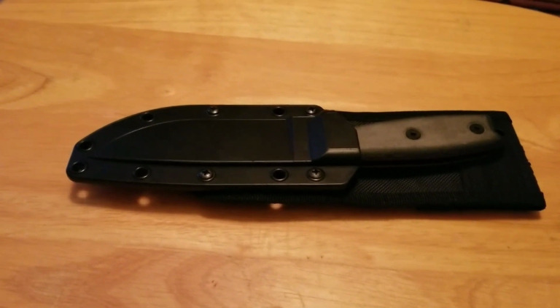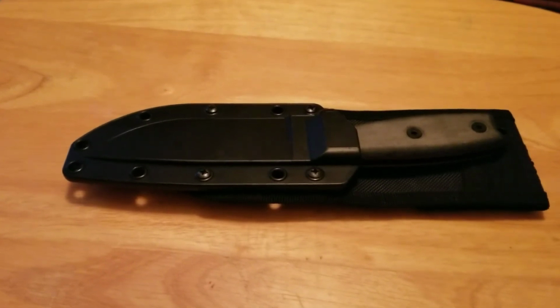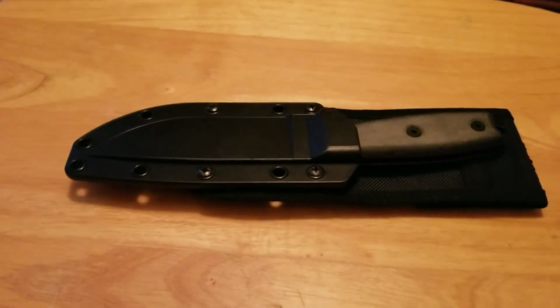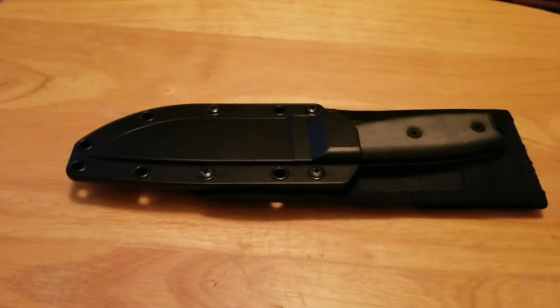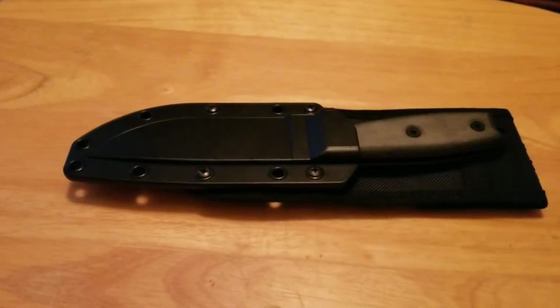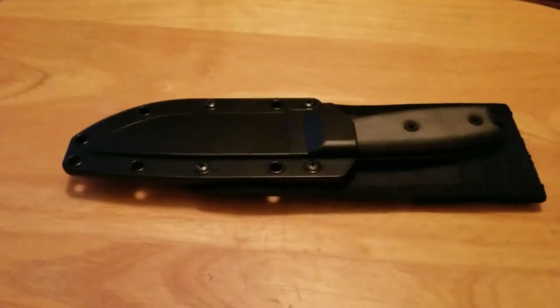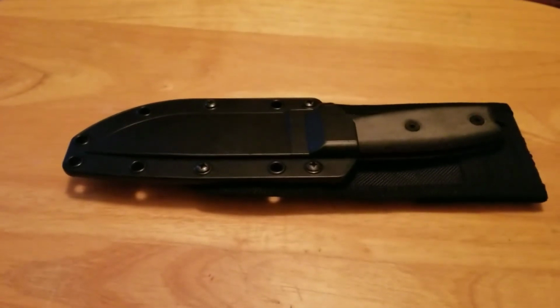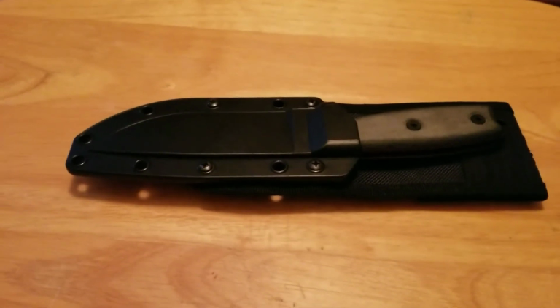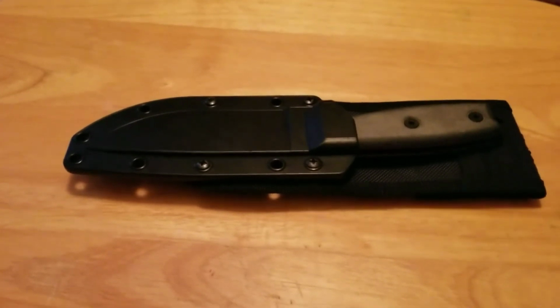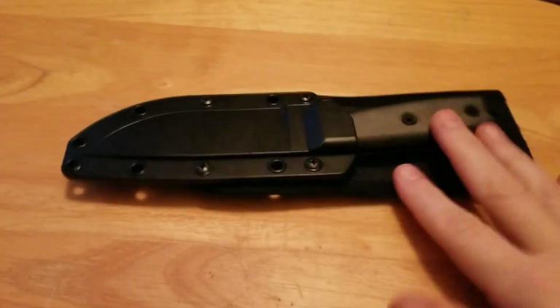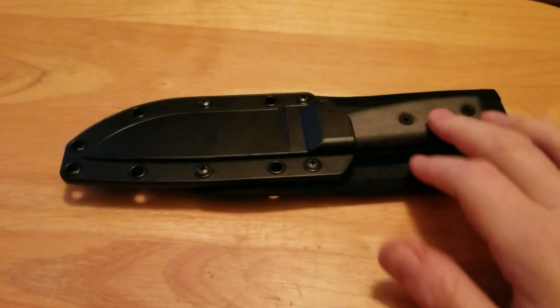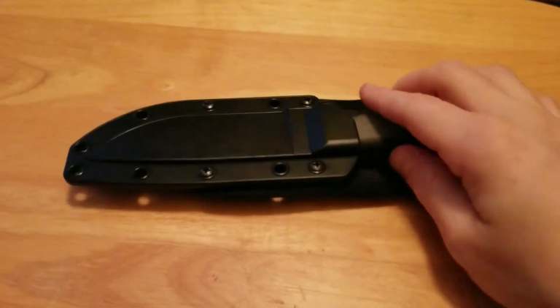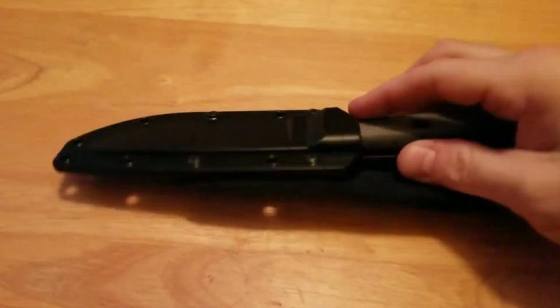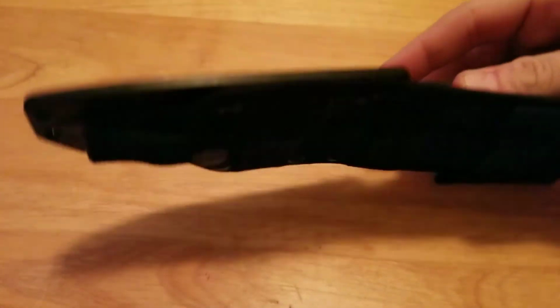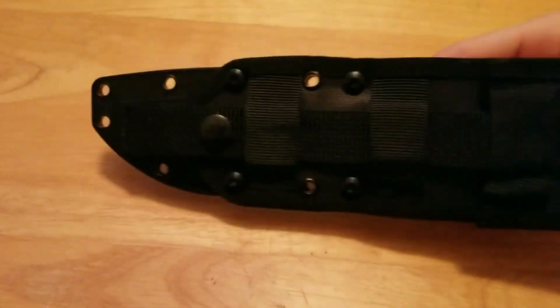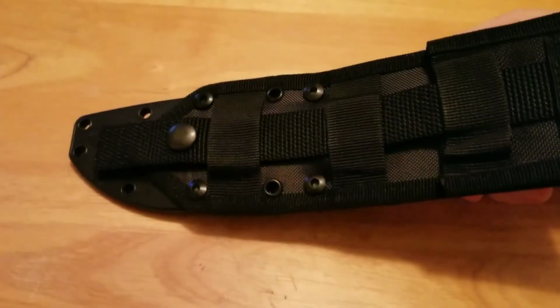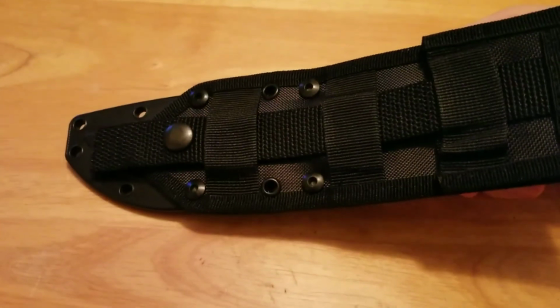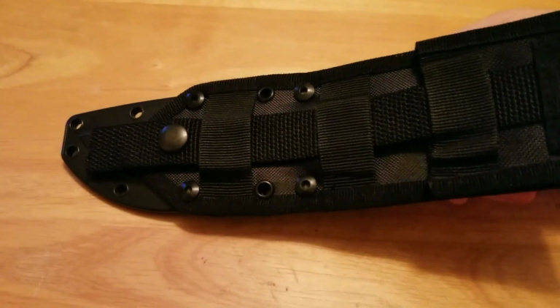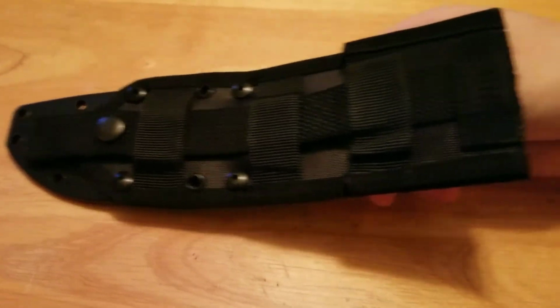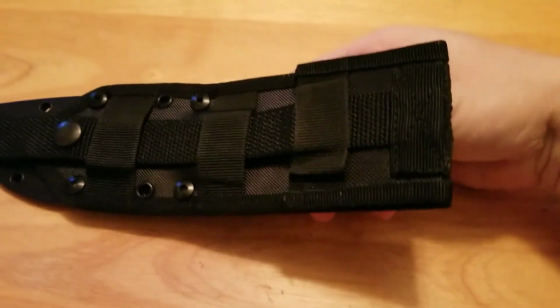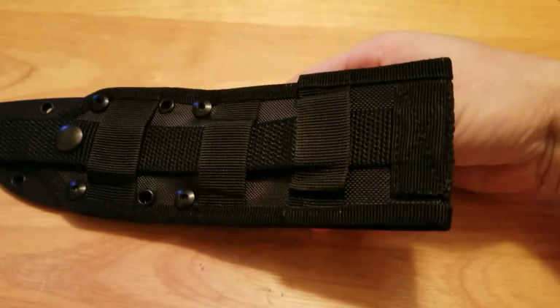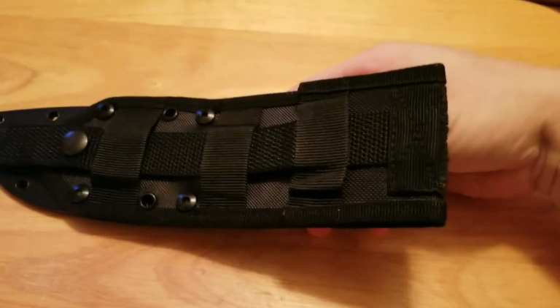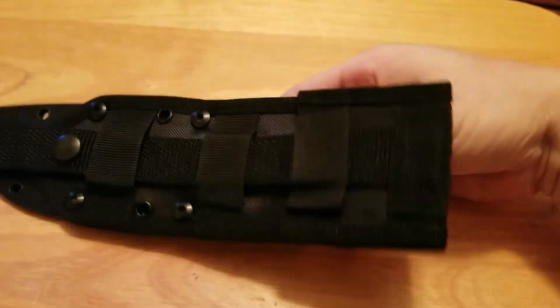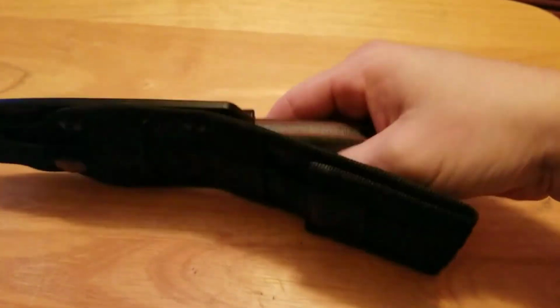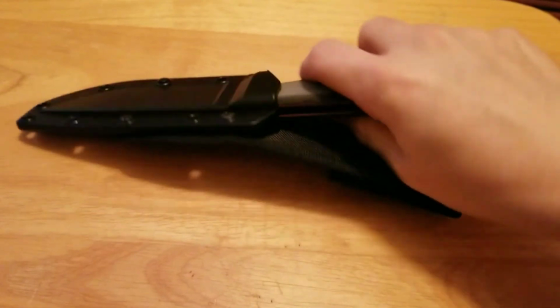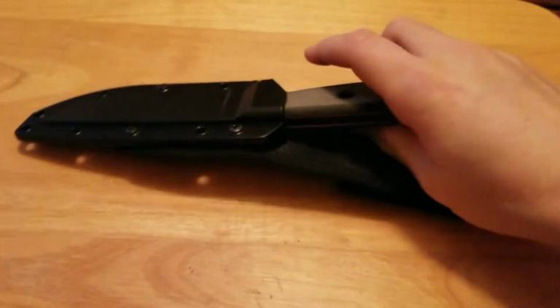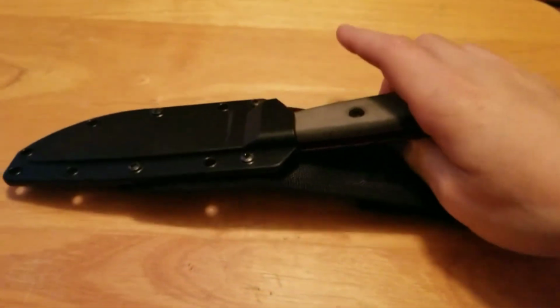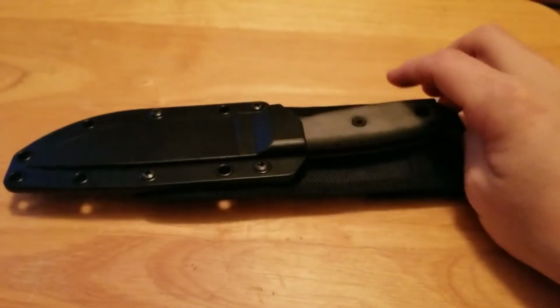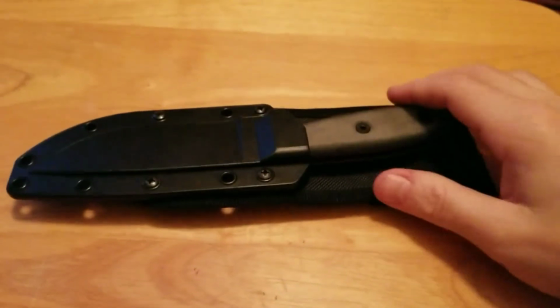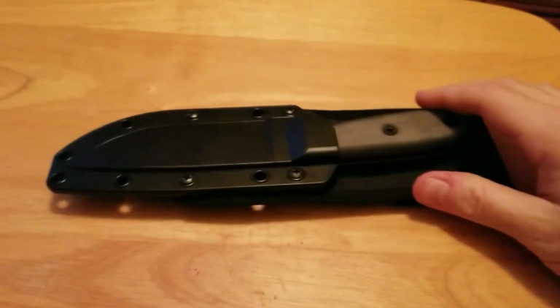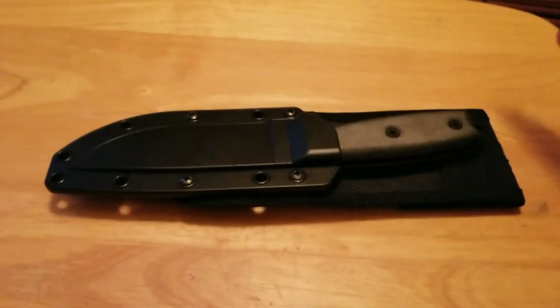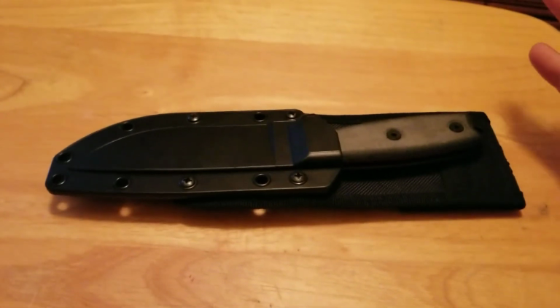Great knife. Picked it up to wear on my plate carrier. As you can see, this is a MOLLE backer, so I can put it on my plate carrier for work.